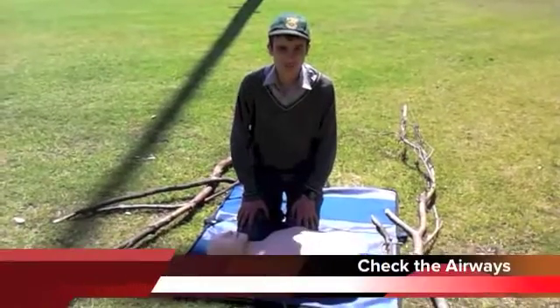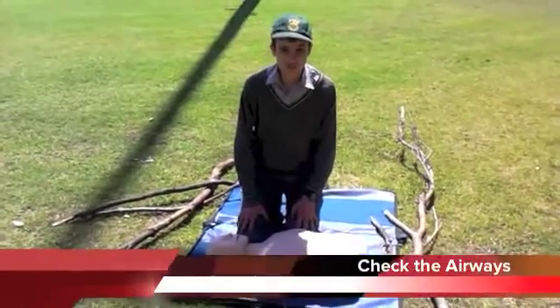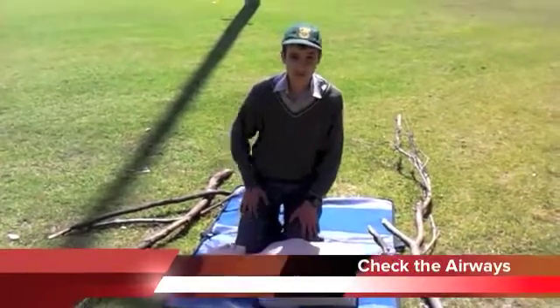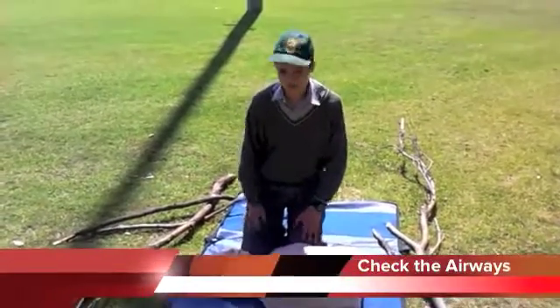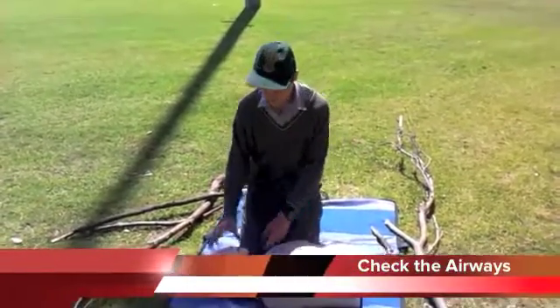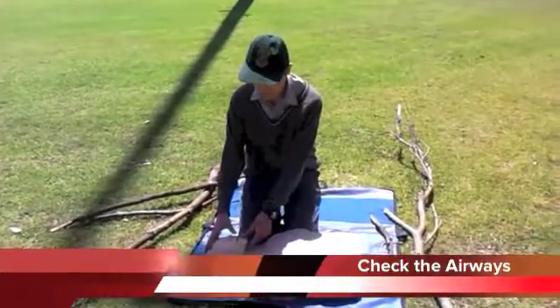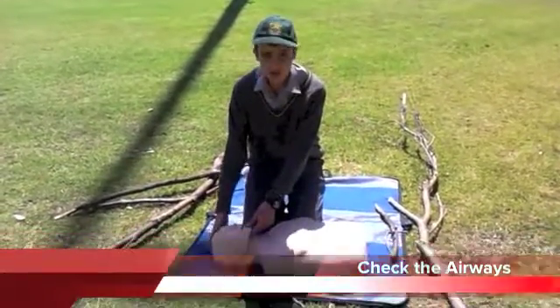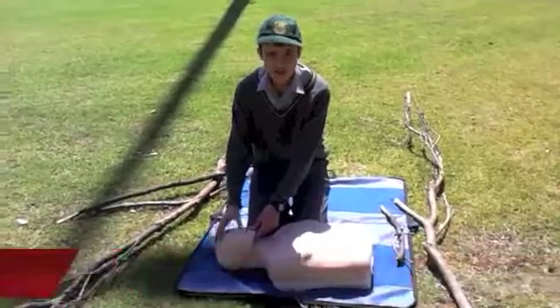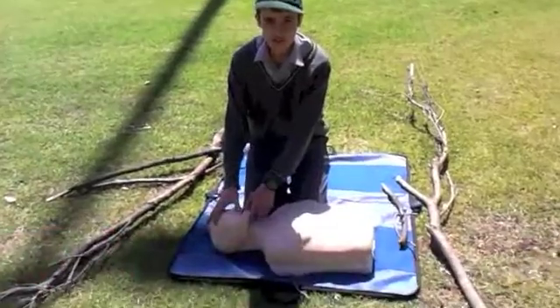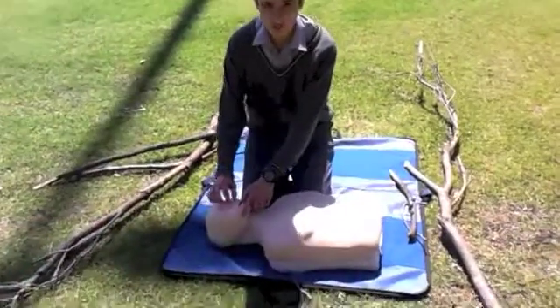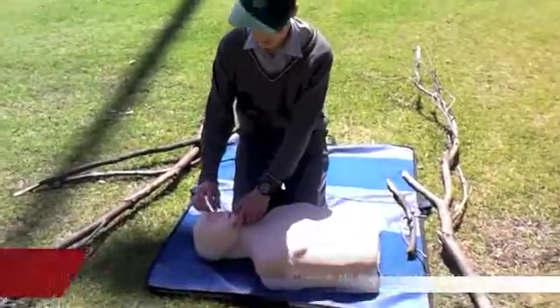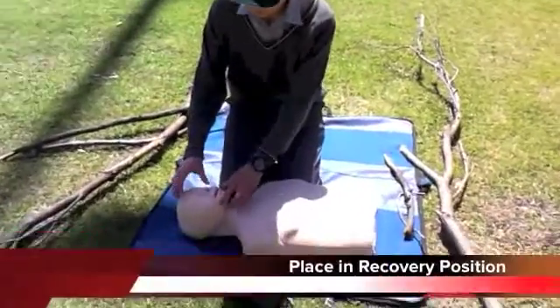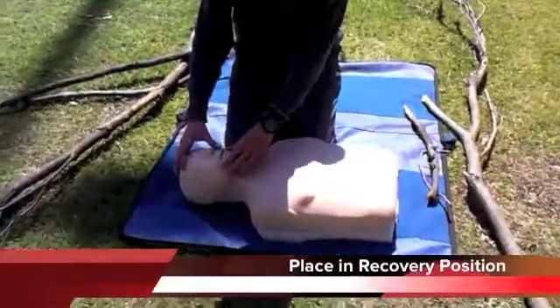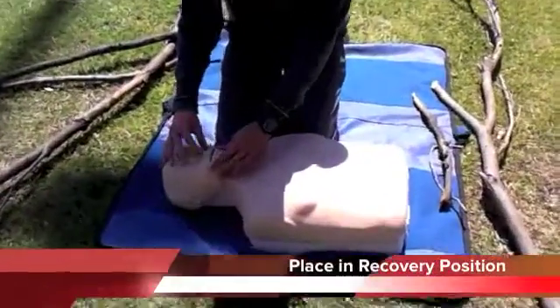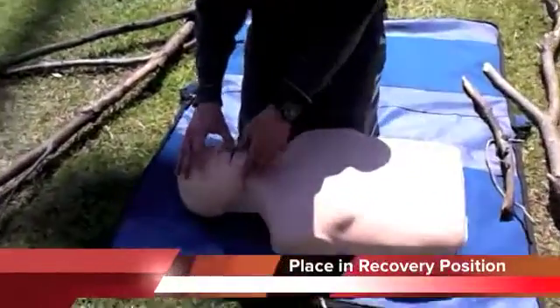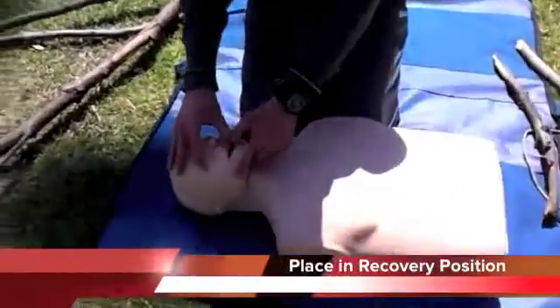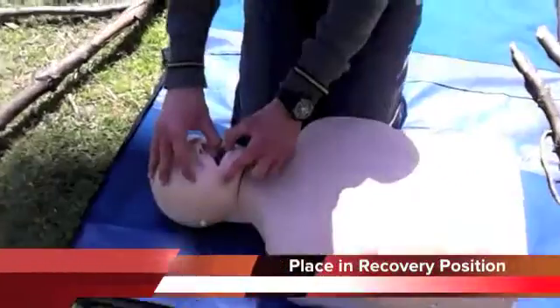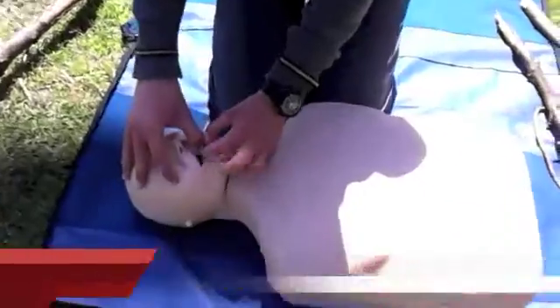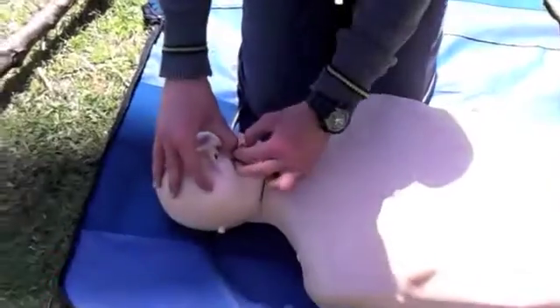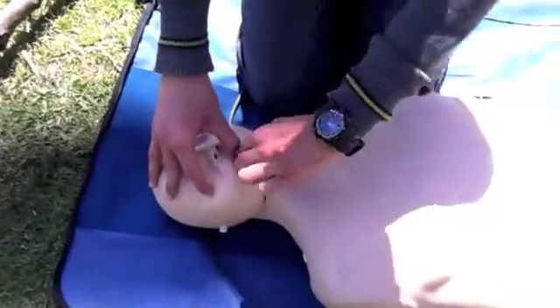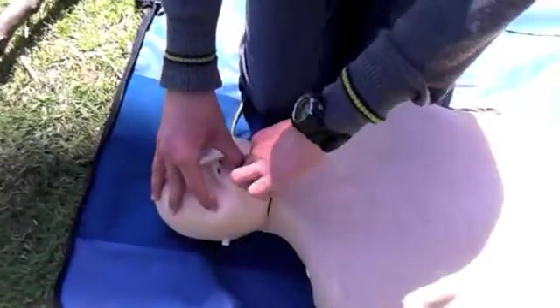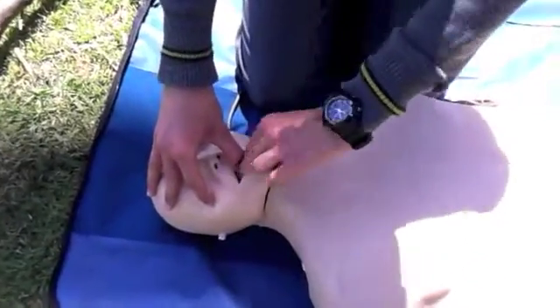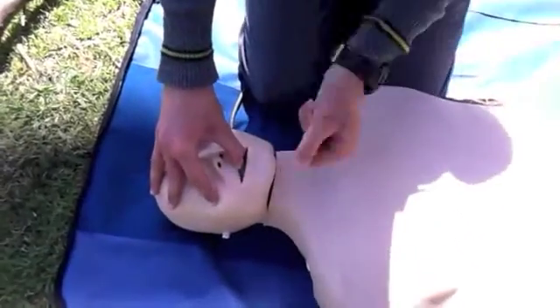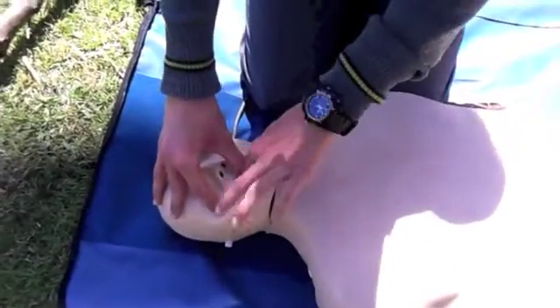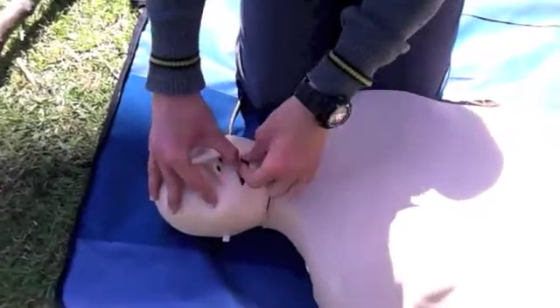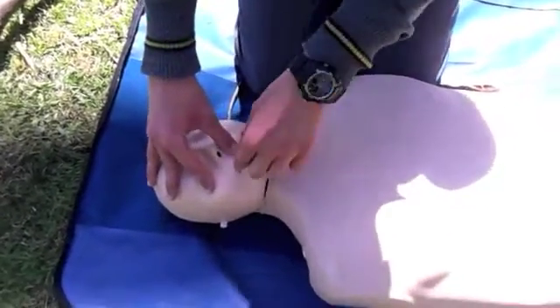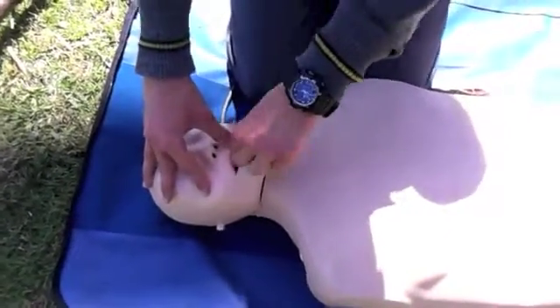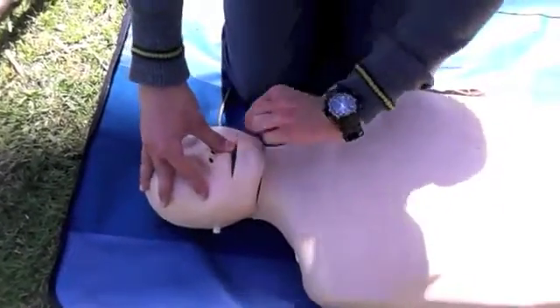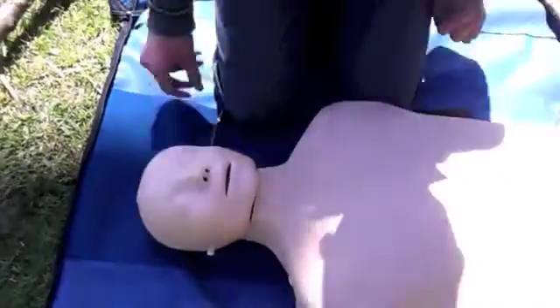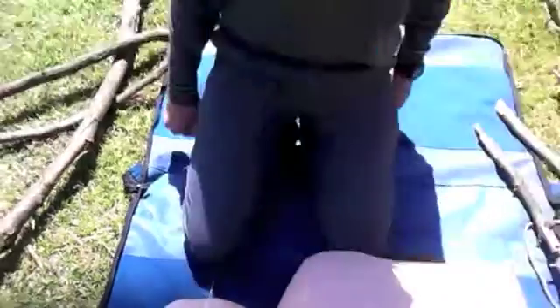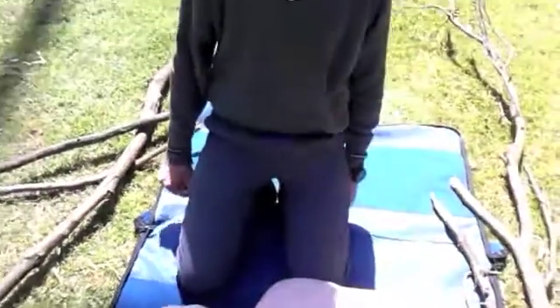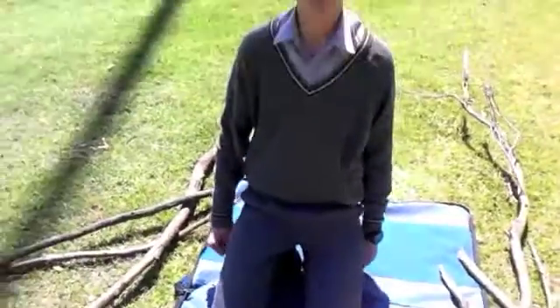Before checking if he's breathing, check to make sure that the airway is clear. First, make sure if there's anything in the mouth, grab it and try to remove it. And proceed to the next step, which is breathing.